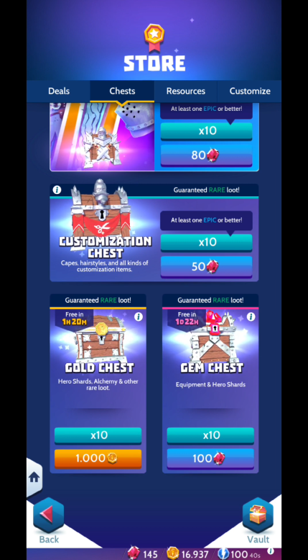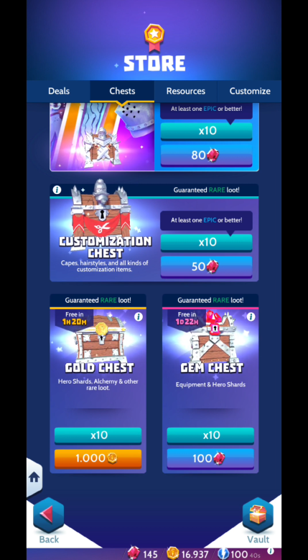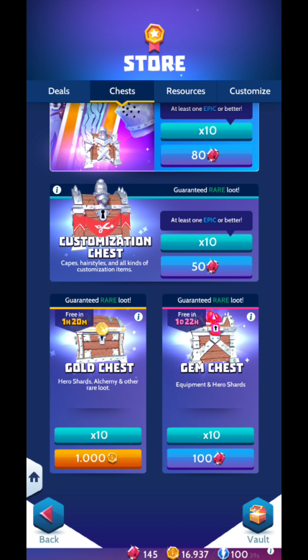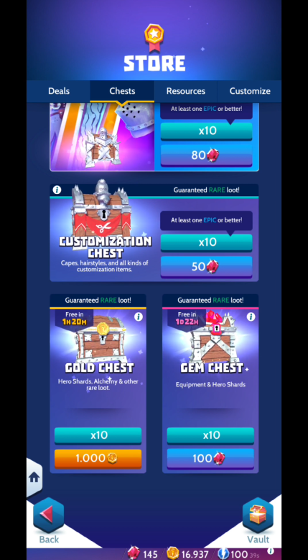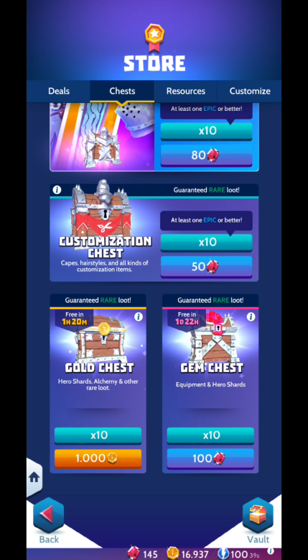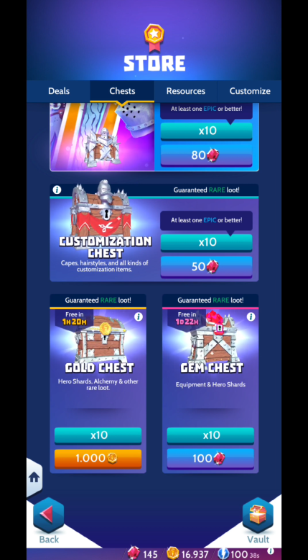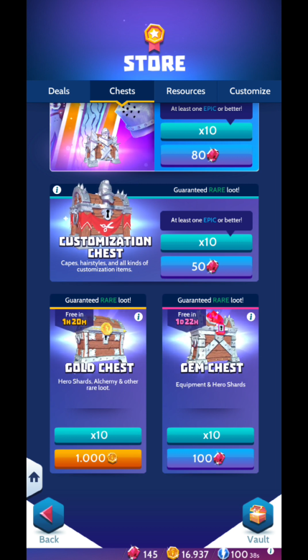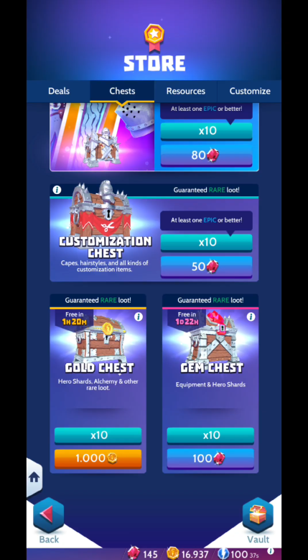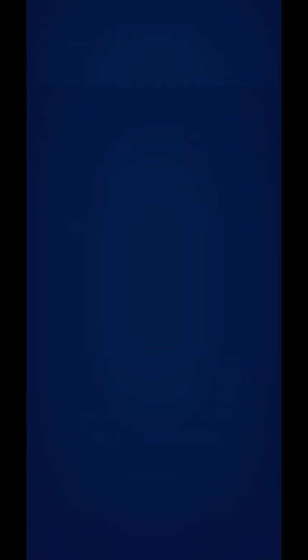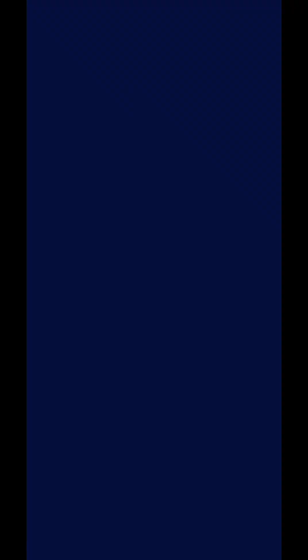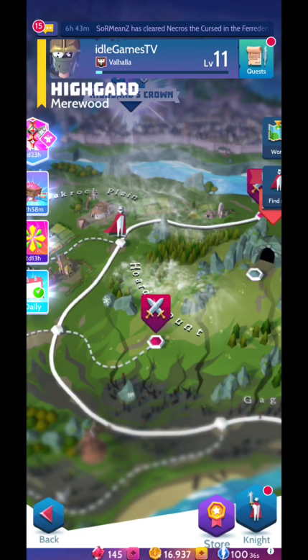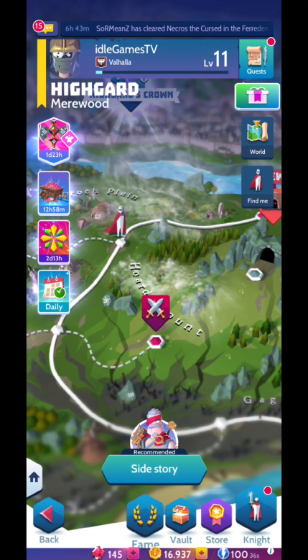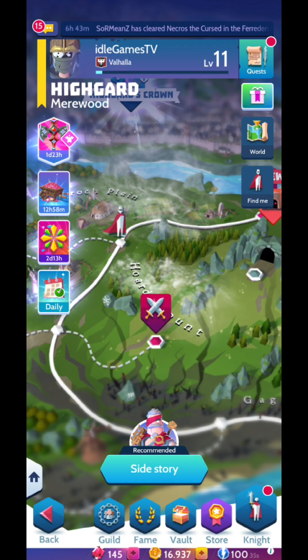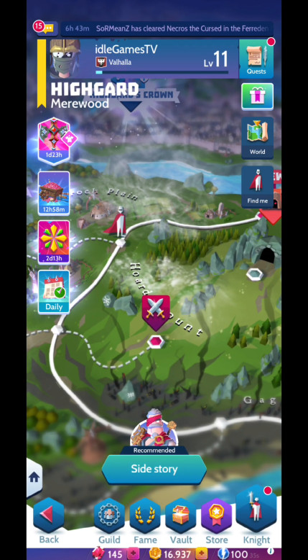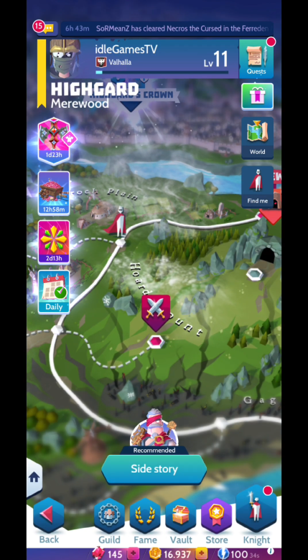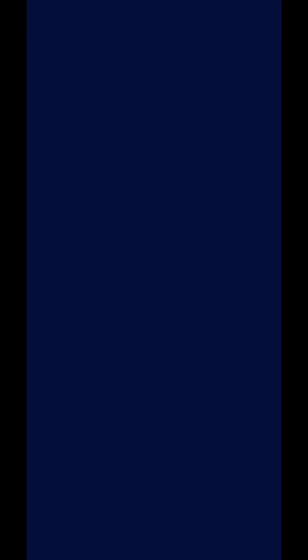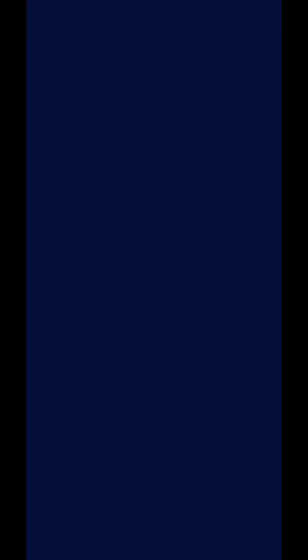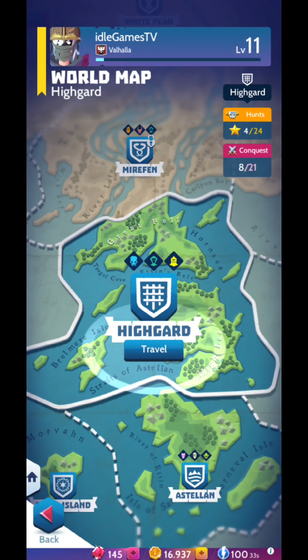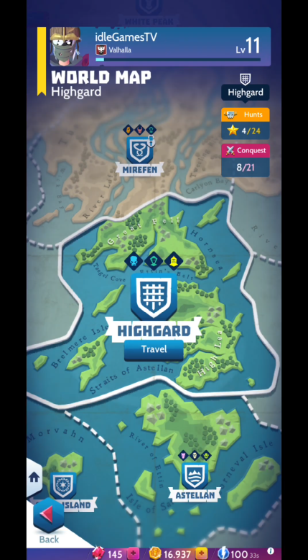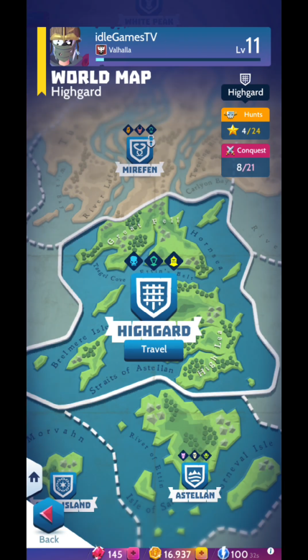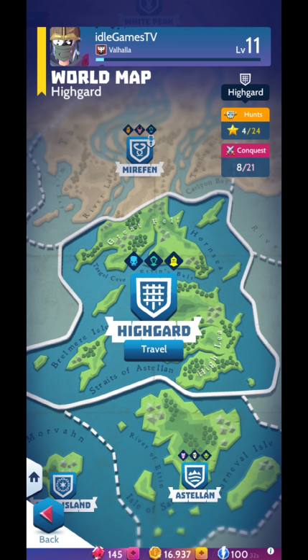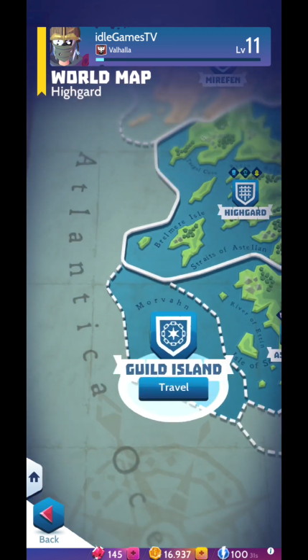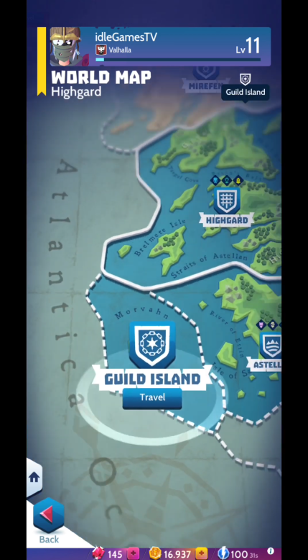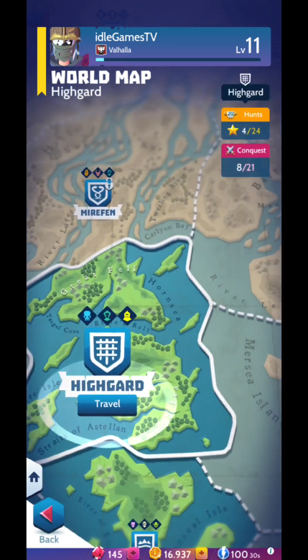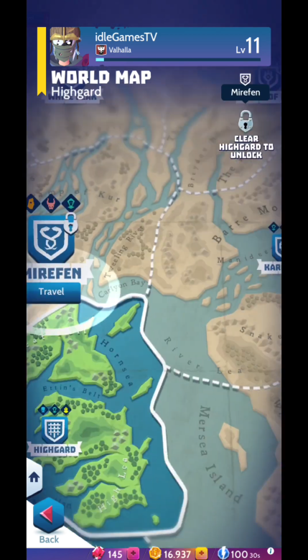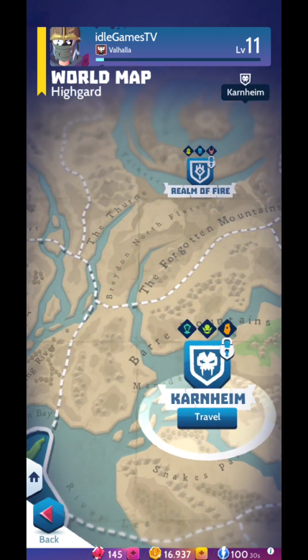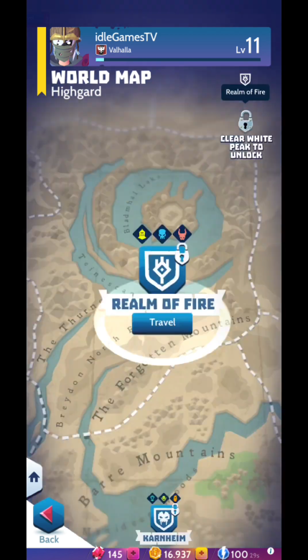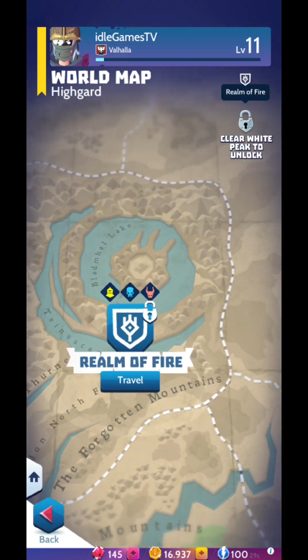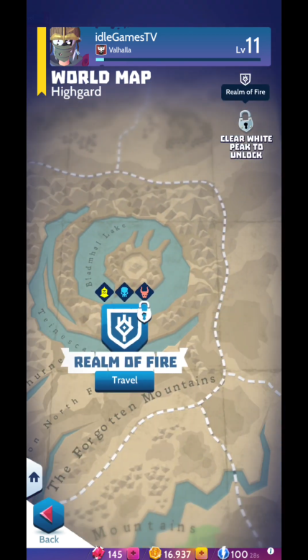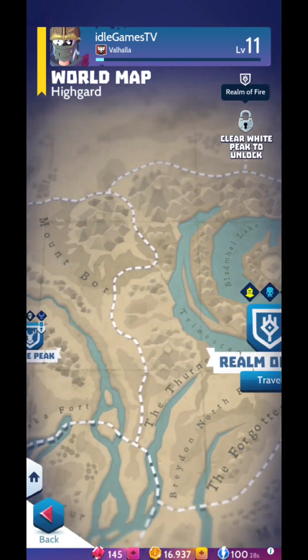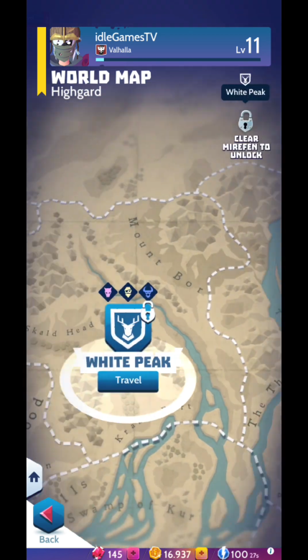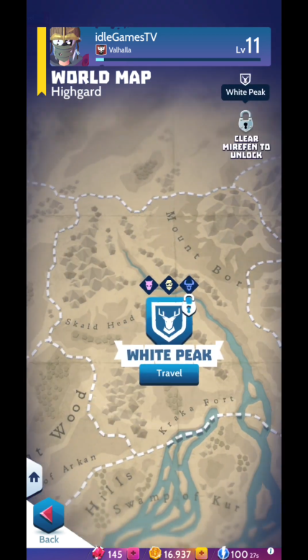Try to collect the free chests when you see the red dot on the store to get more resources. The world map is big and you'll need to travel quite a lot.